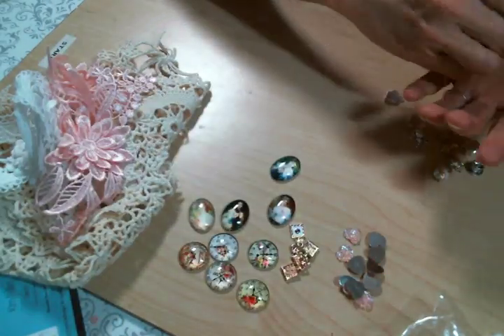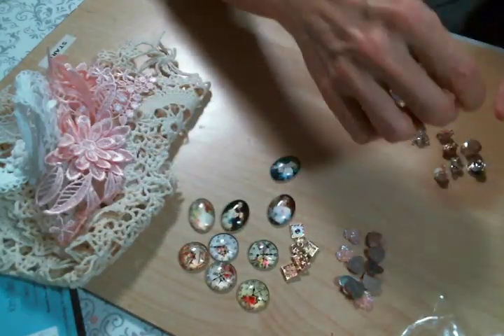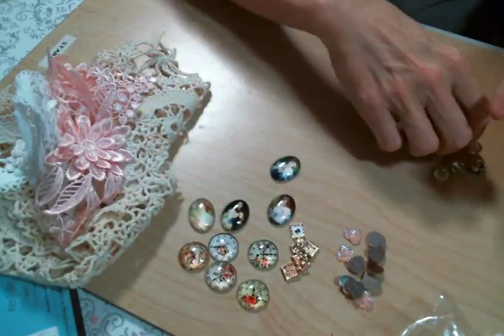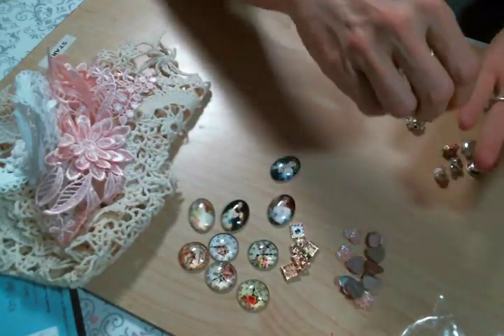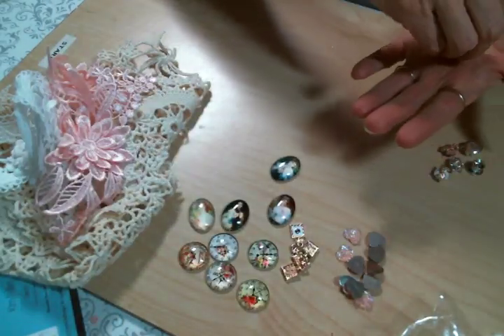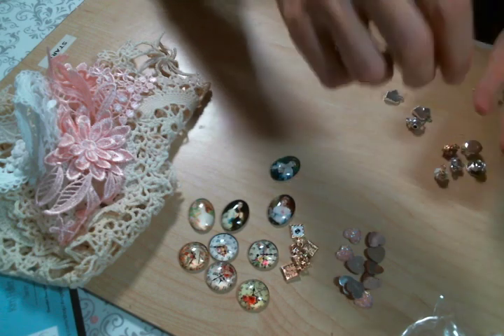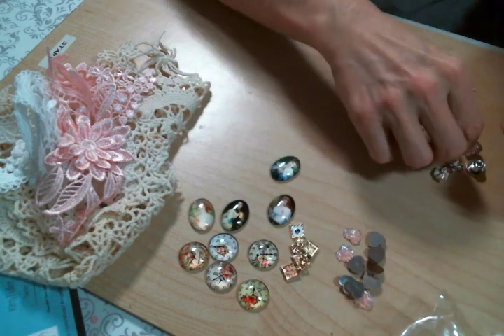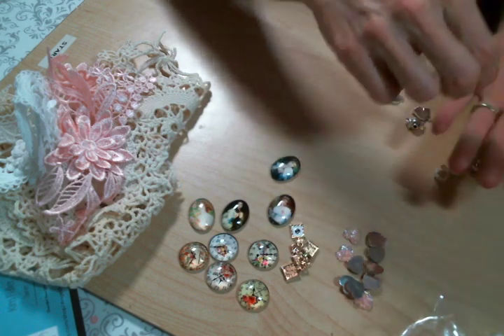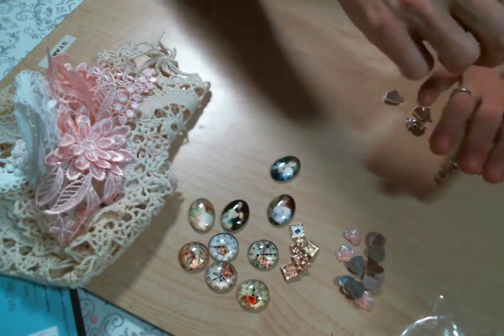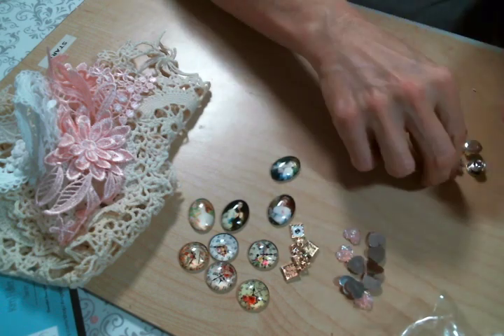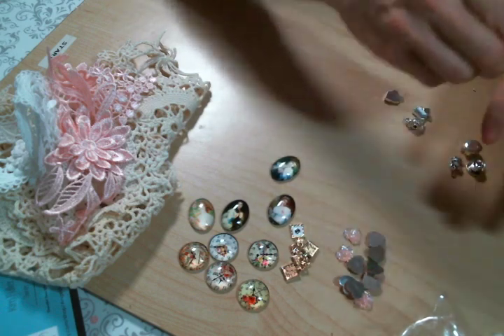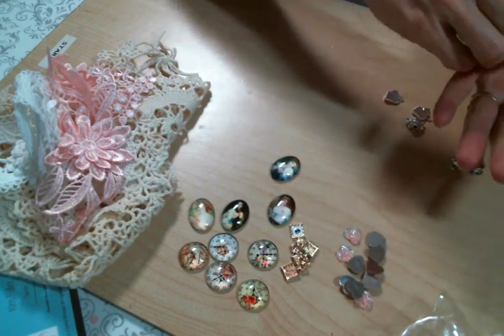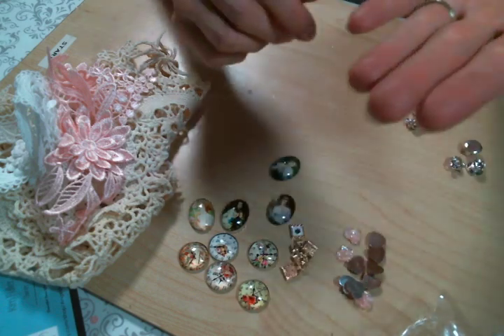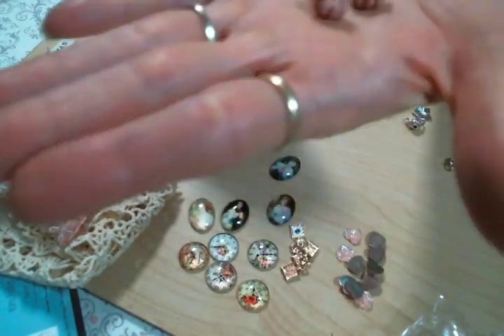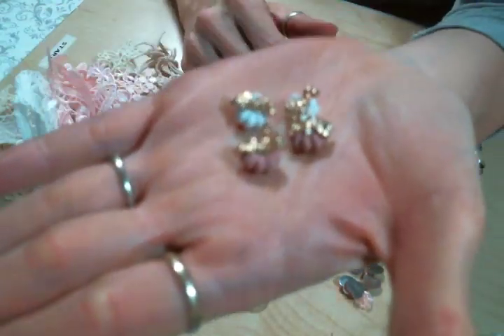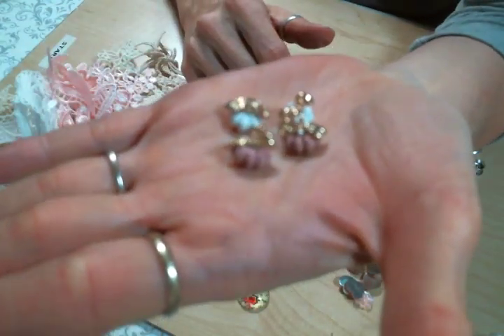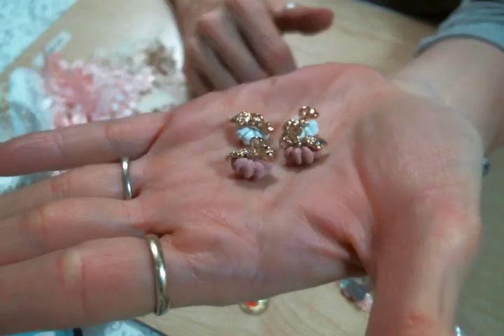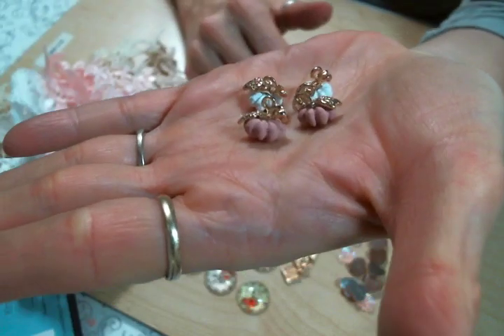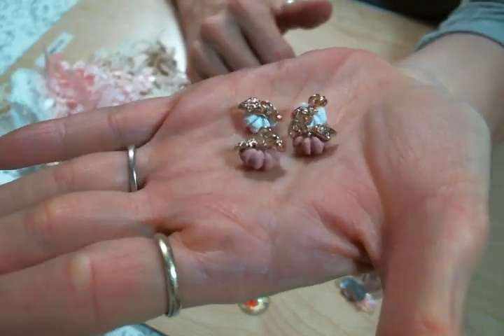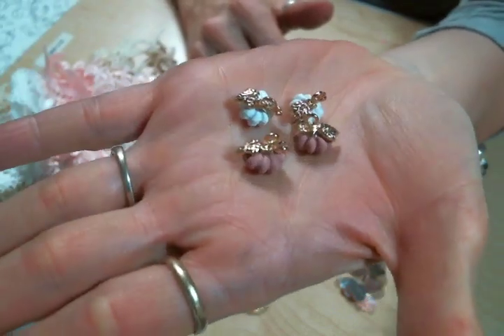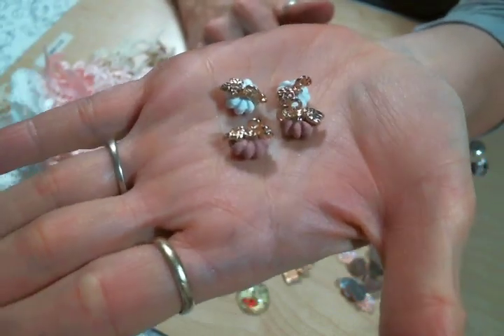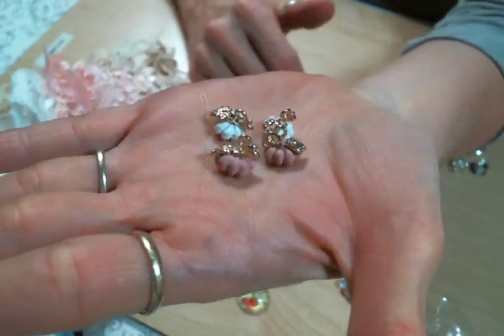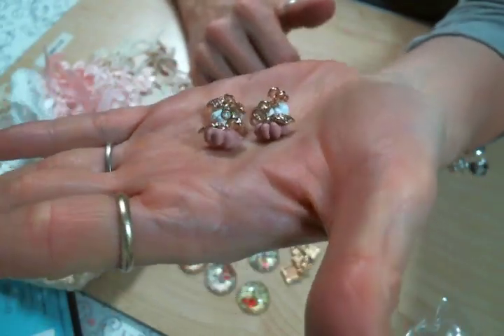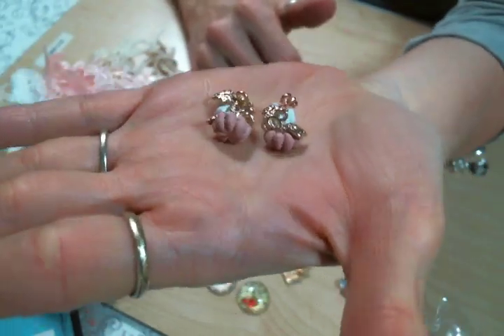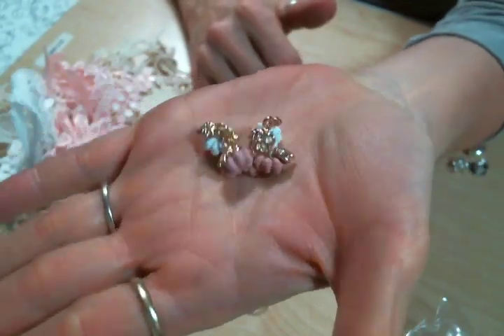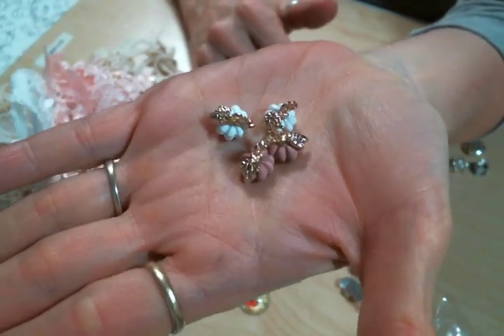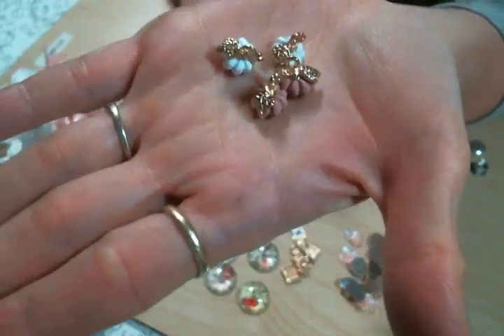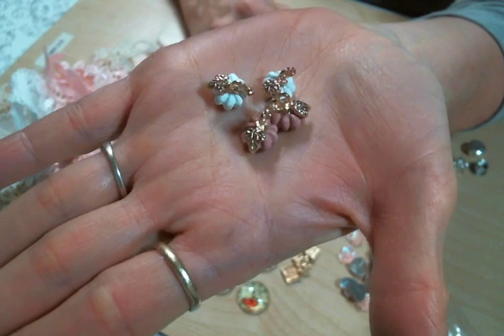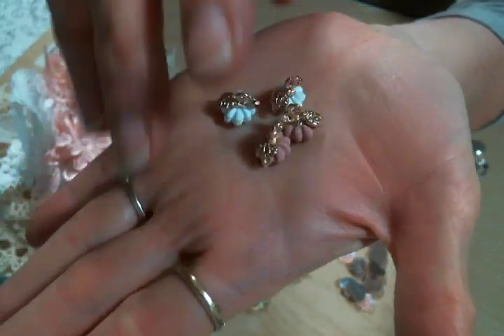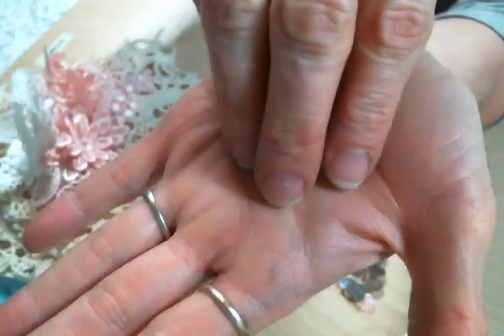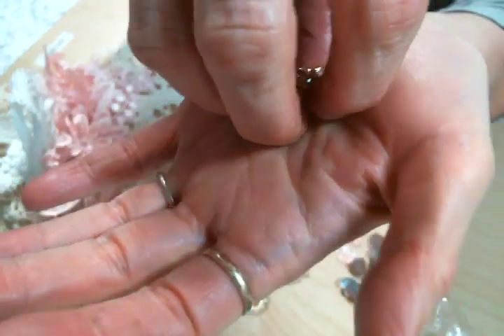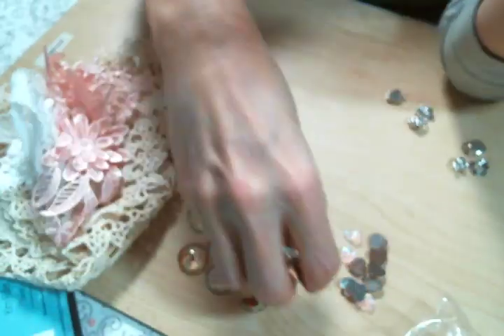And then I got some of these. I know that pumpkin season is over but these charms are adorable and they're so shabby chic that they're just going to be adorable no matter what I put them on, no matter what time of the year. I love these shabby pumpkins.